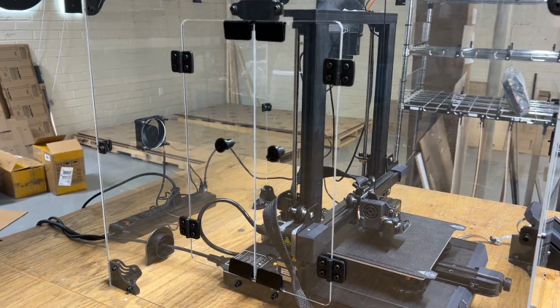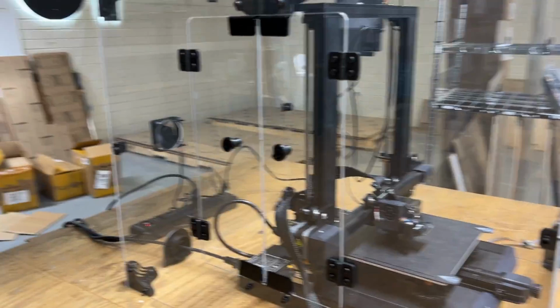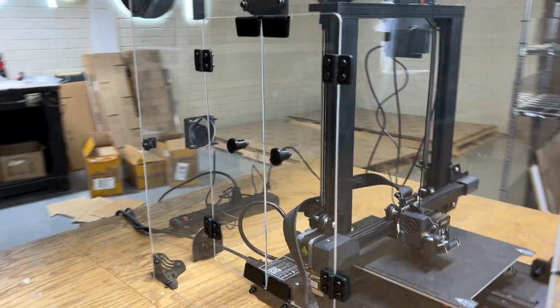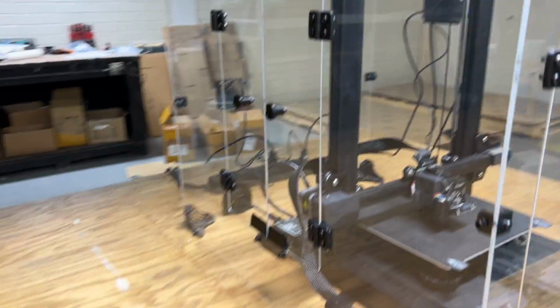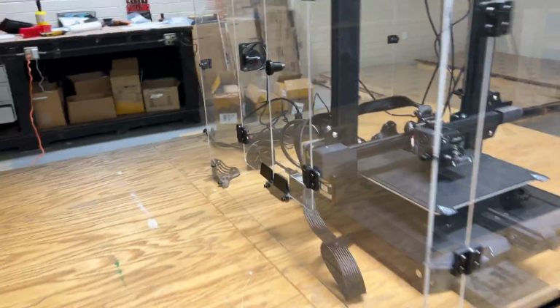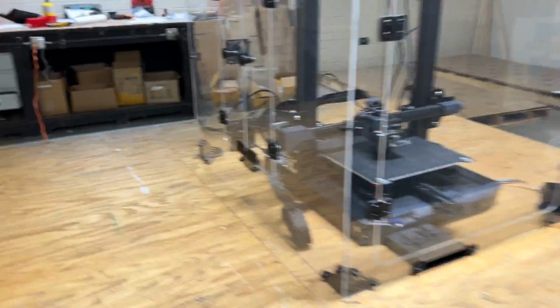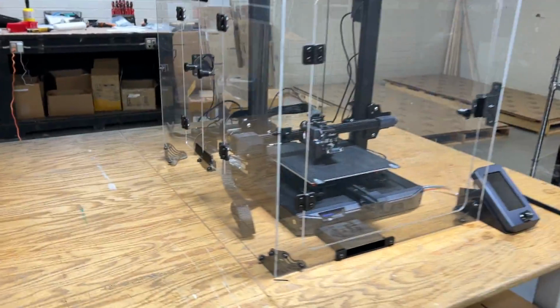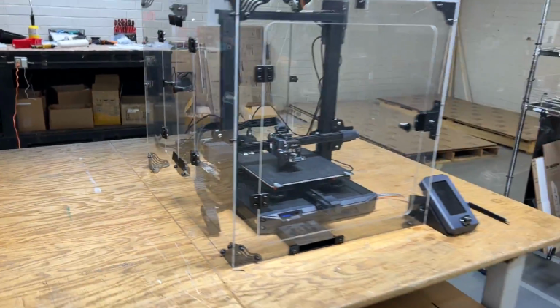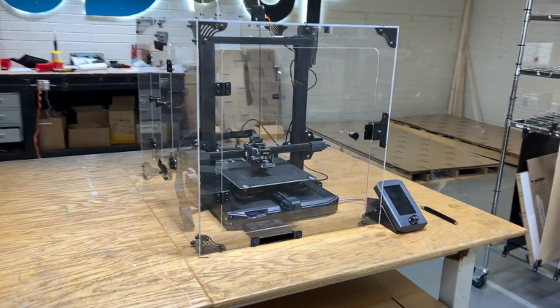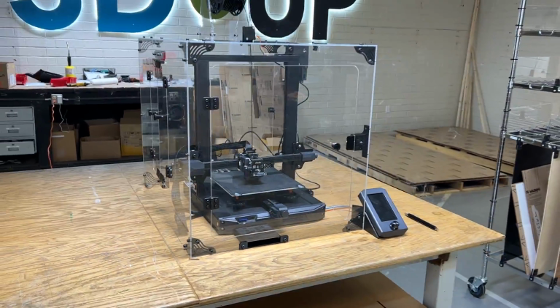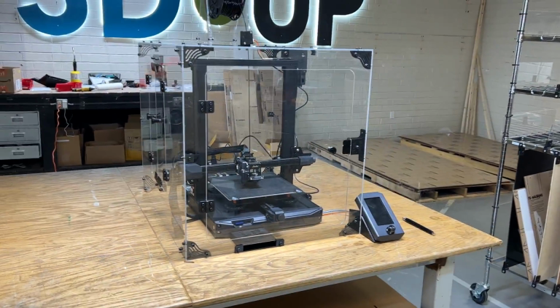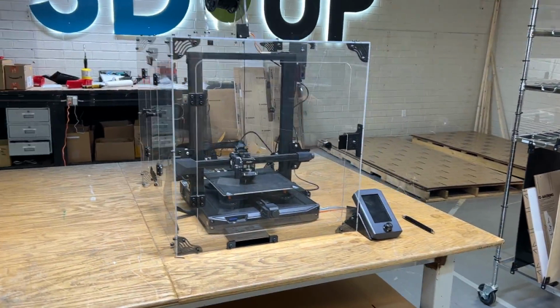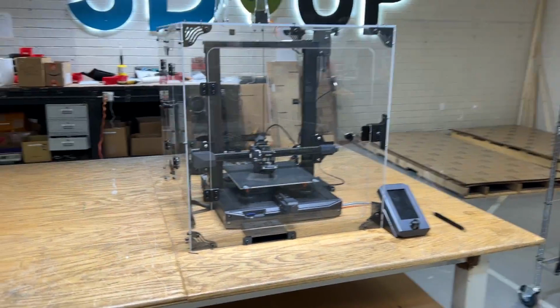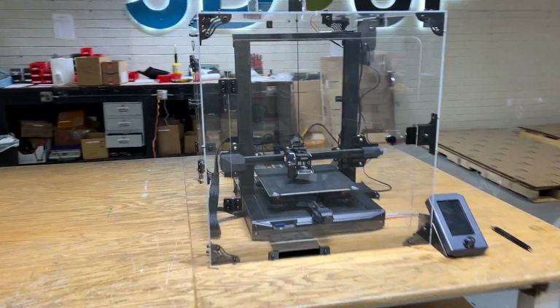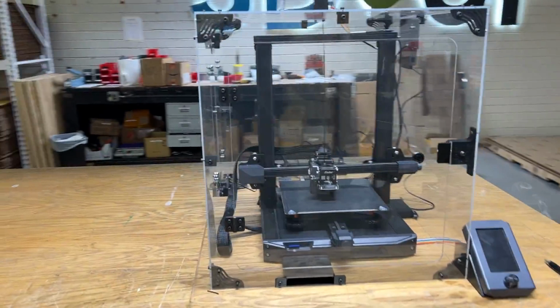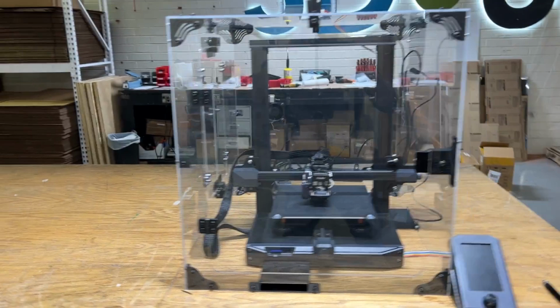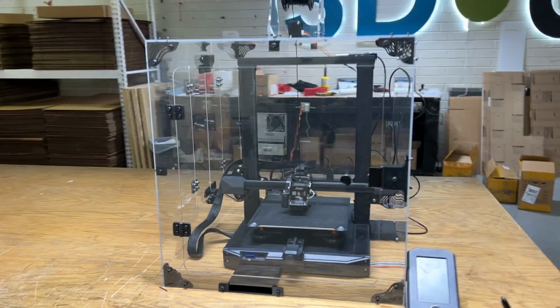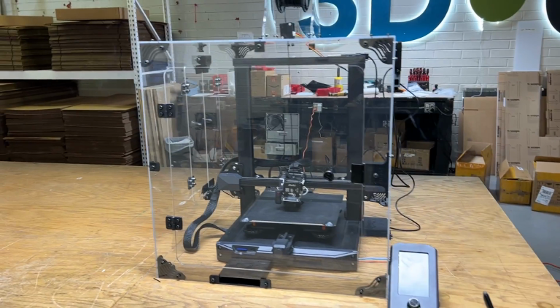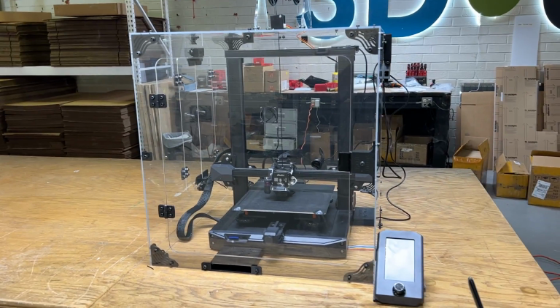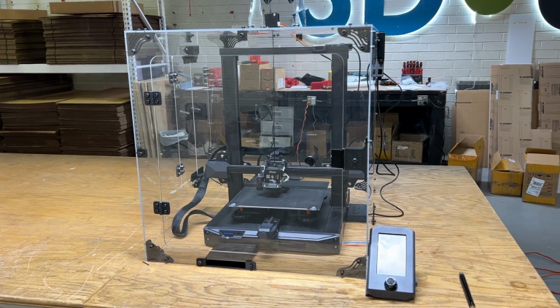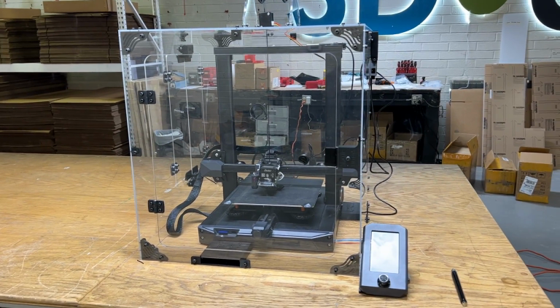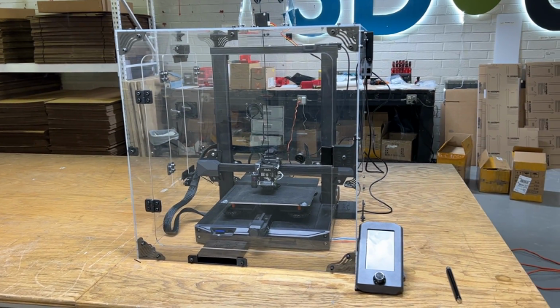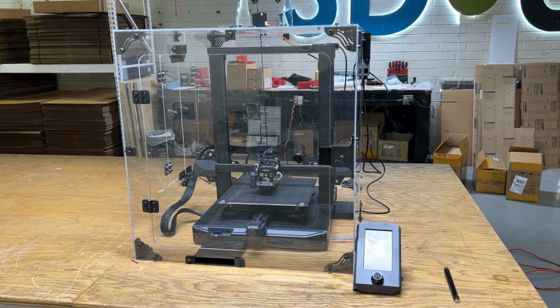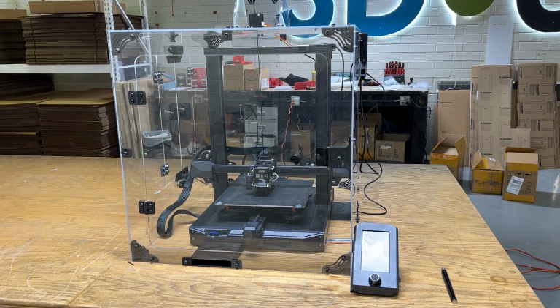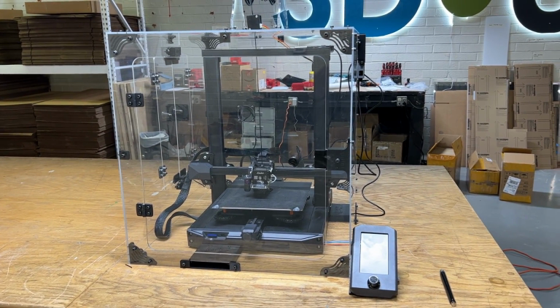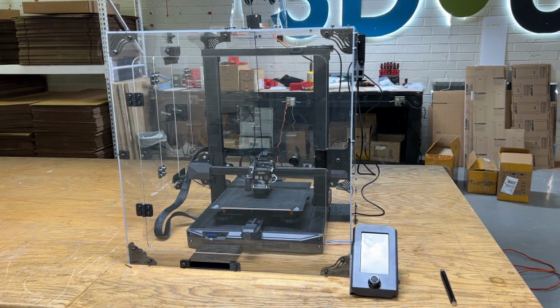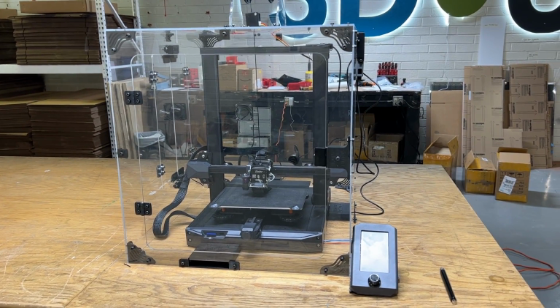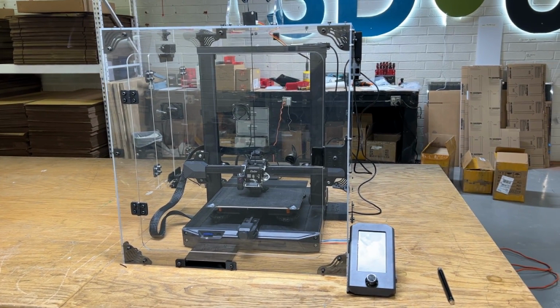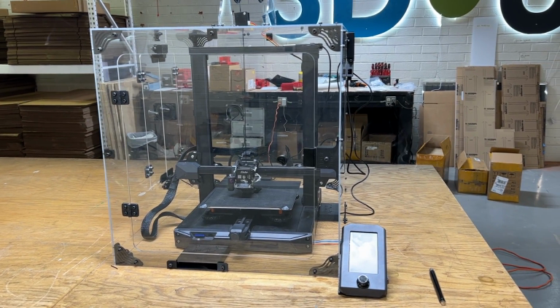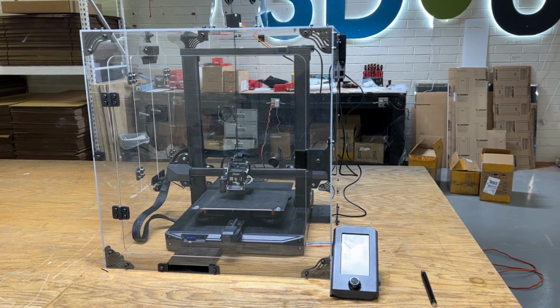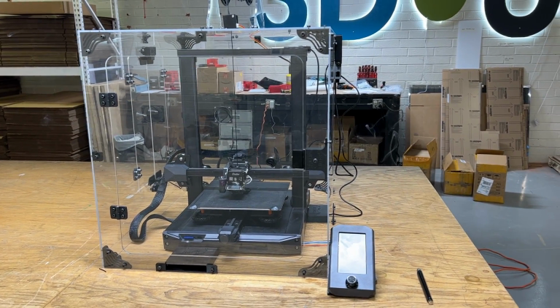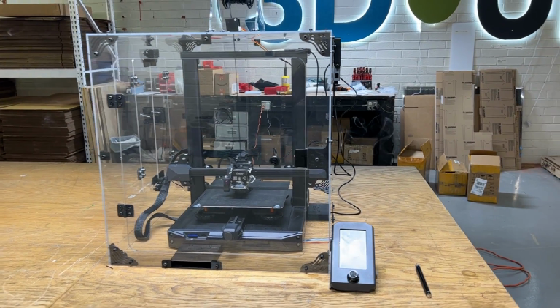And that's about it. We hope you like the new Ender 3 S1 — it looks like a fantastic printer and I think people are going to be buying a lot of these.